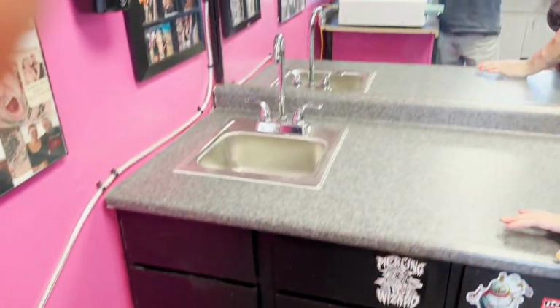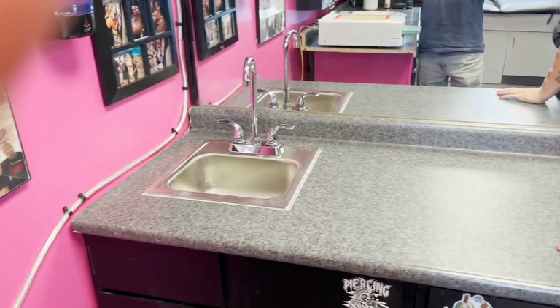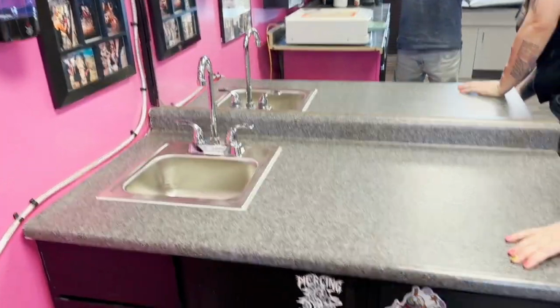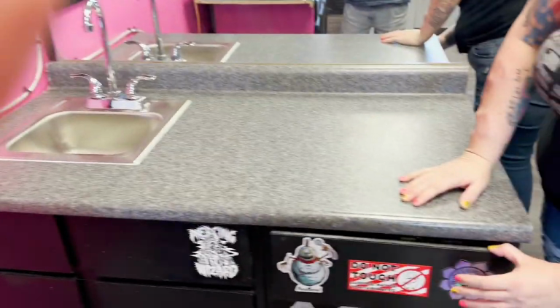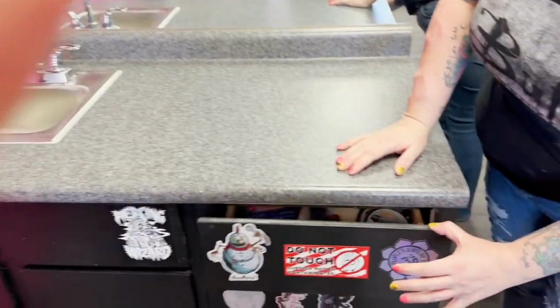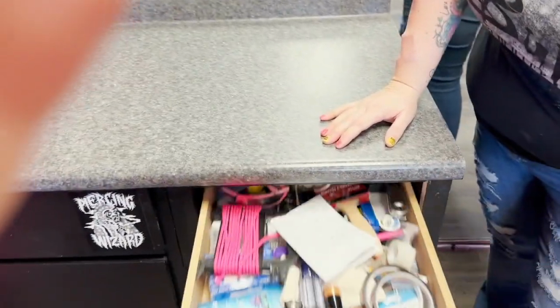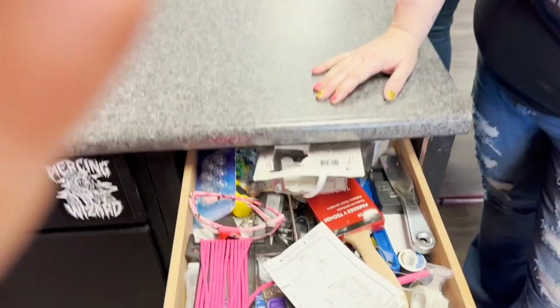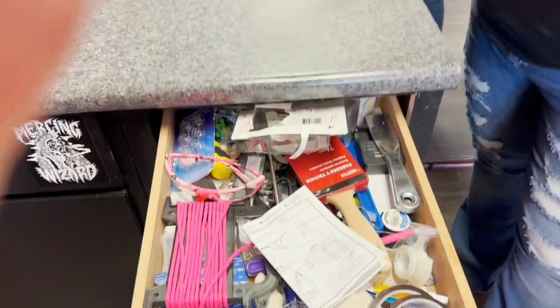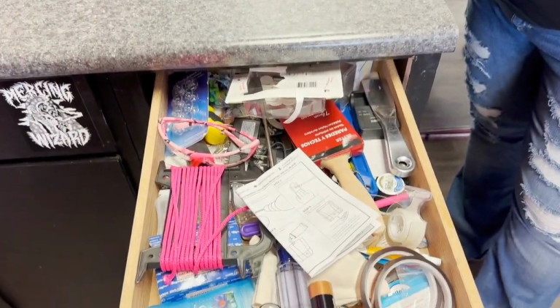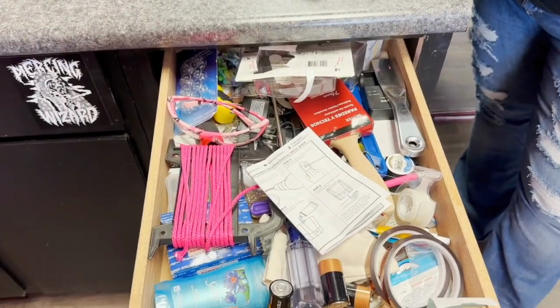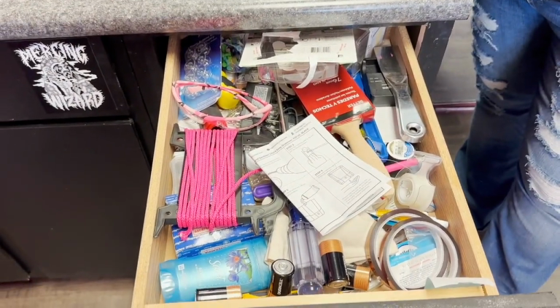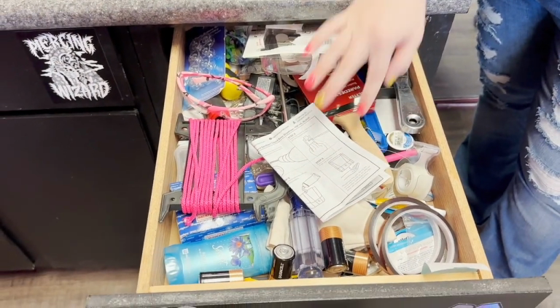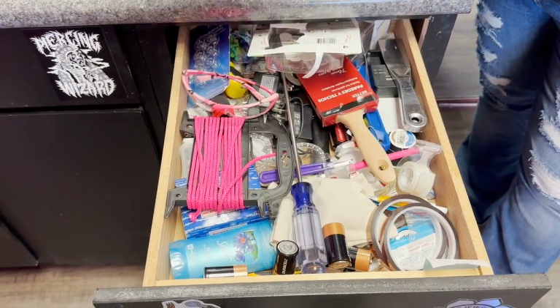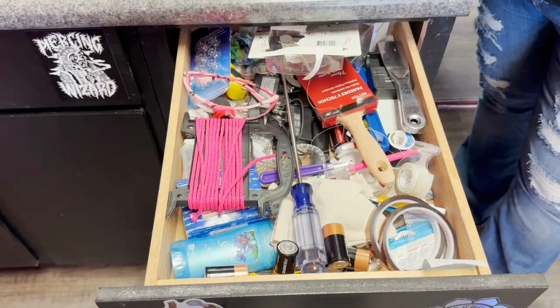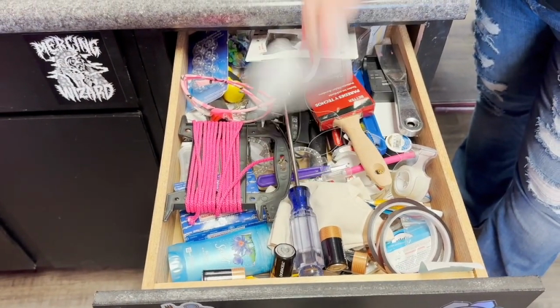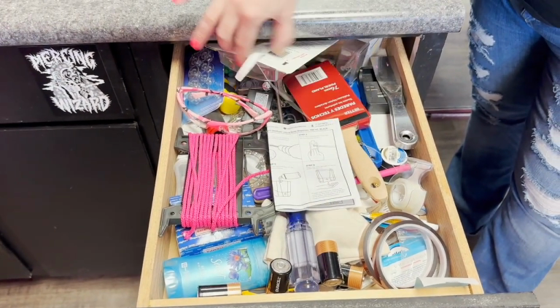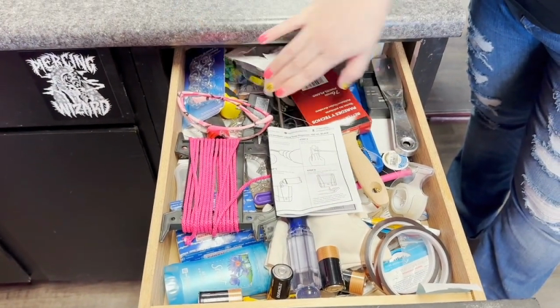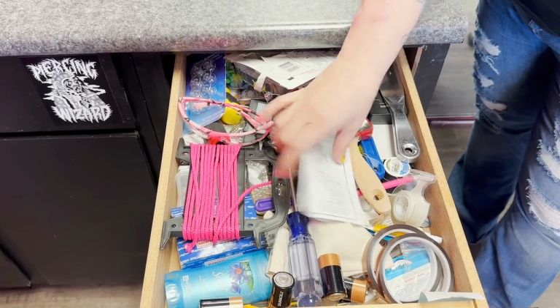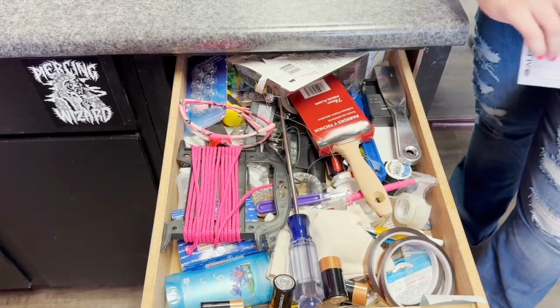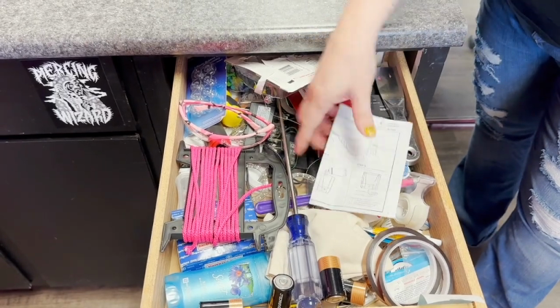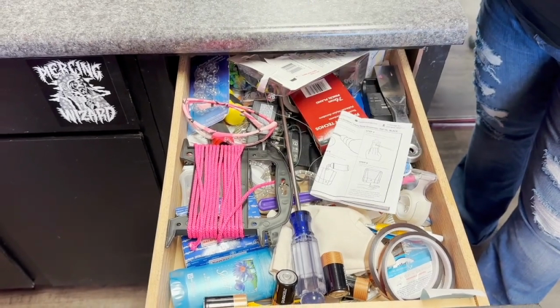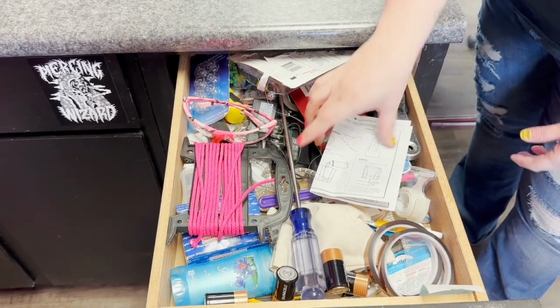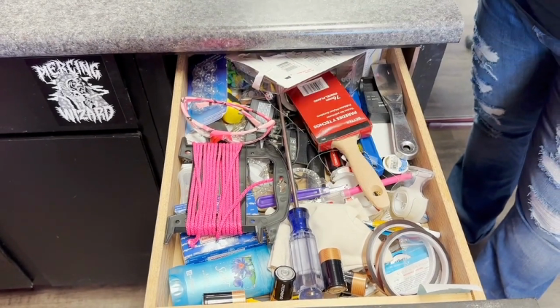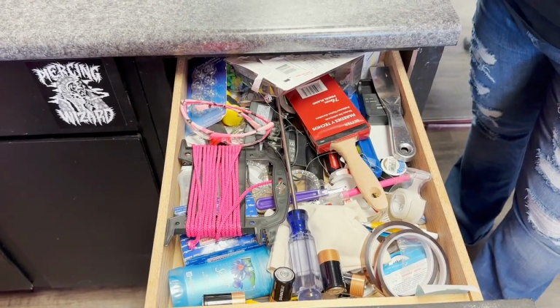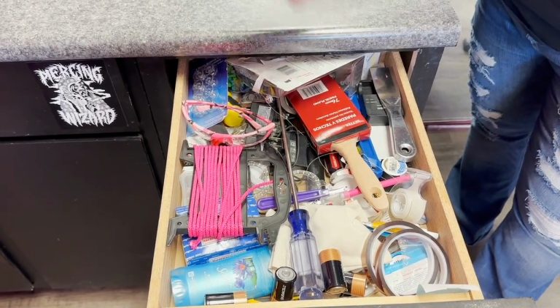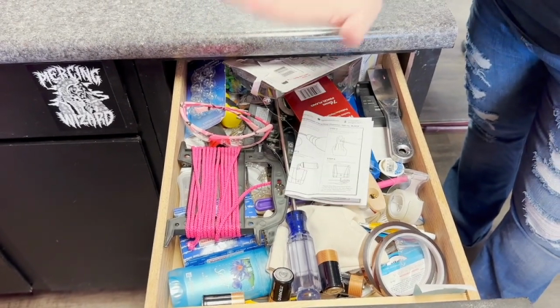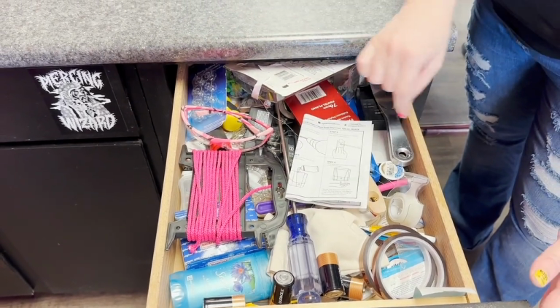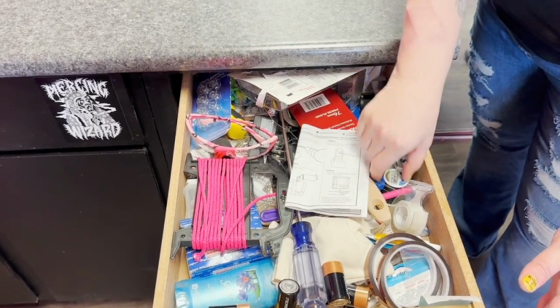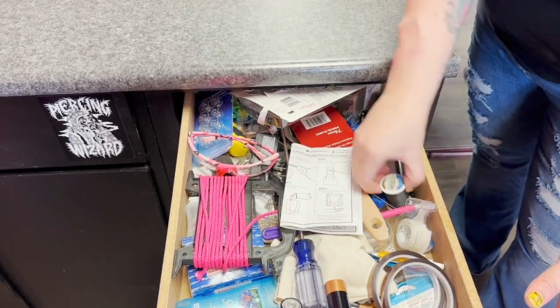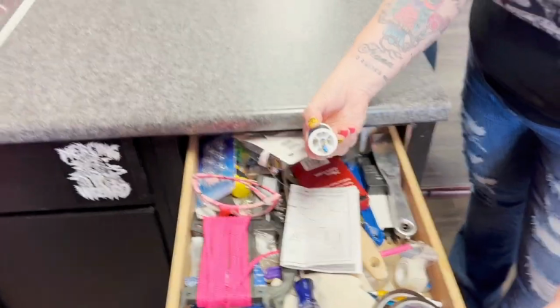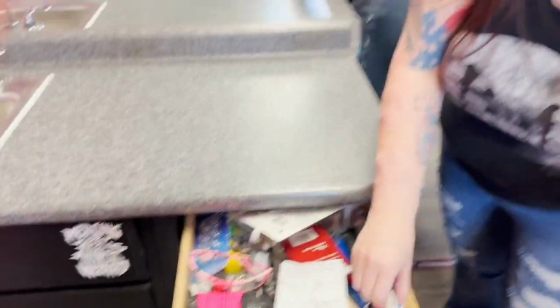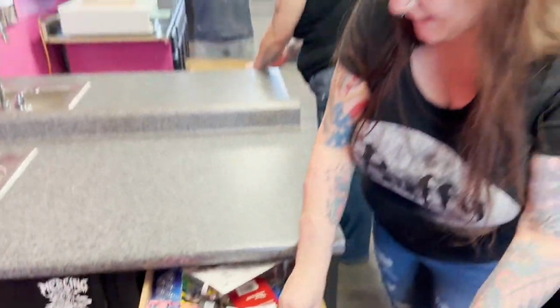Coming to this drawer — it's just the general 'I know where everything is but I'm not going to organize it' kind of thing. Tools. Deodorant. Whatever your heart desires, it's probably in here. Need some sewing thread? We got it.